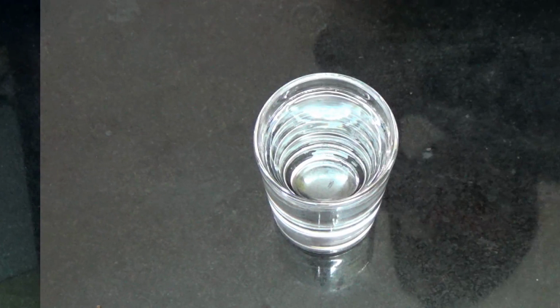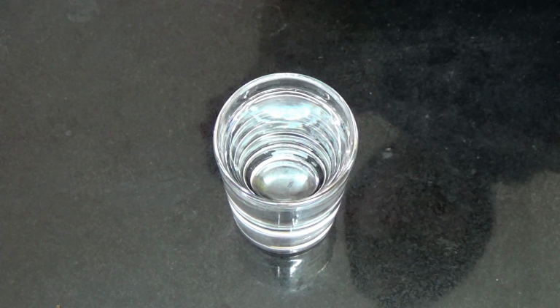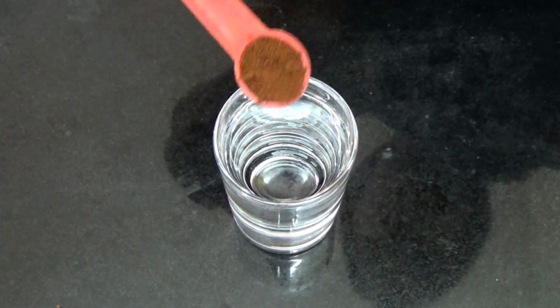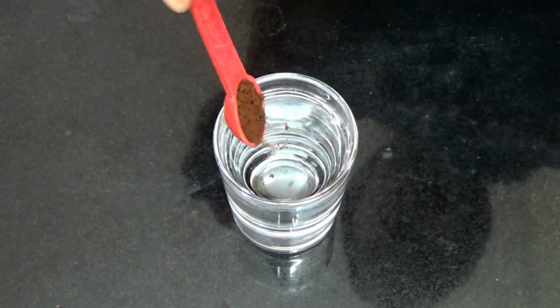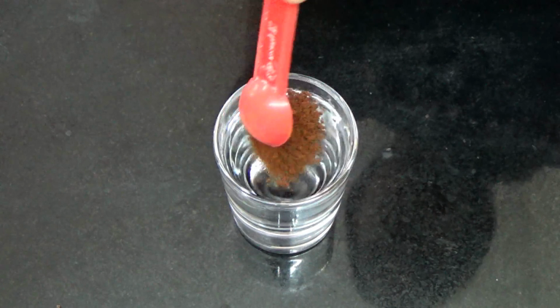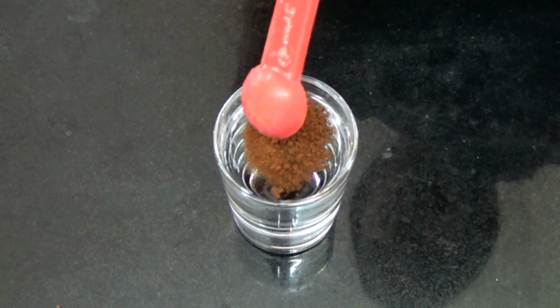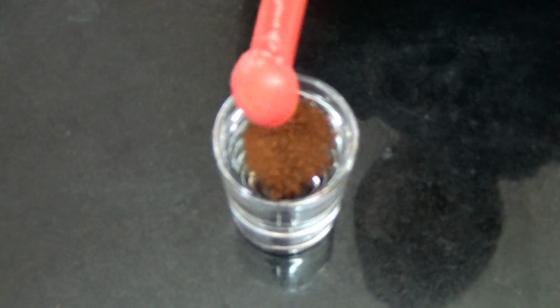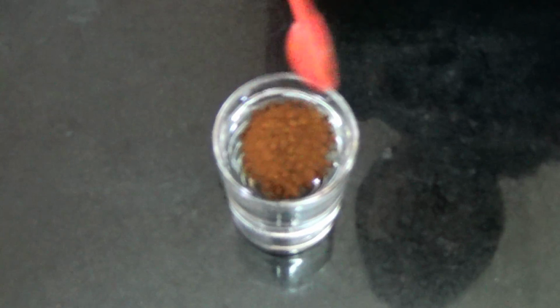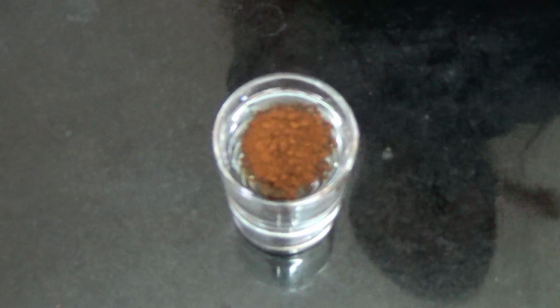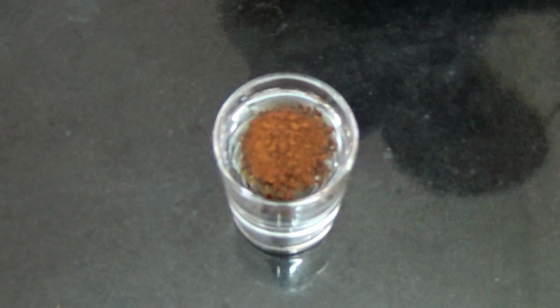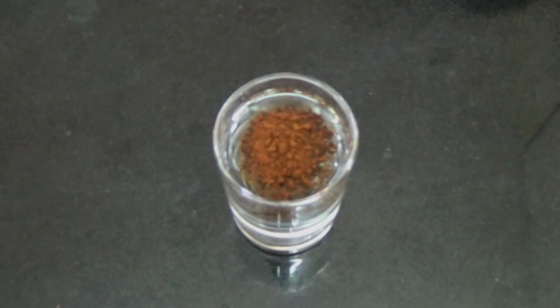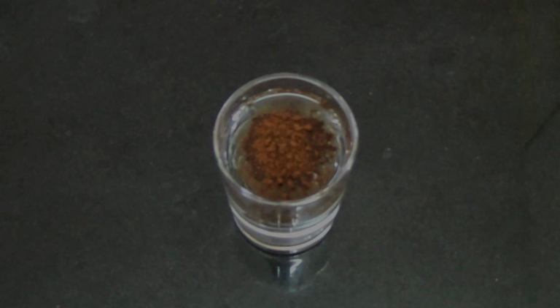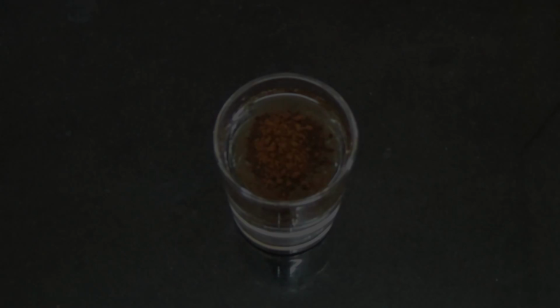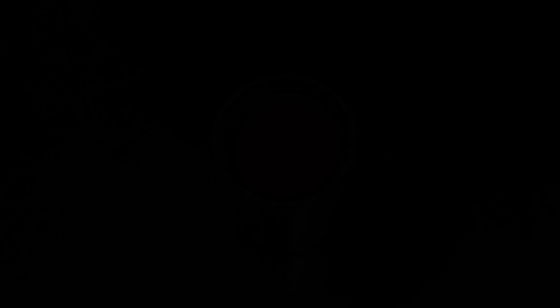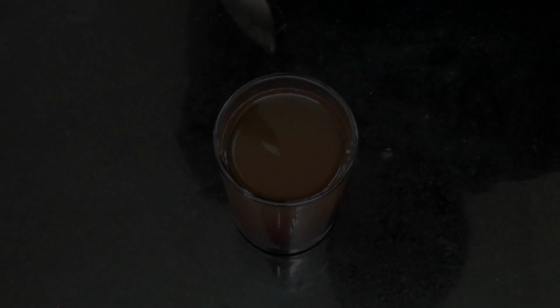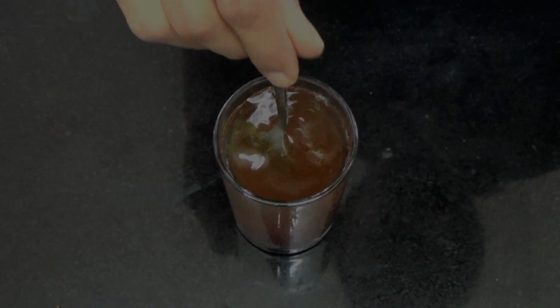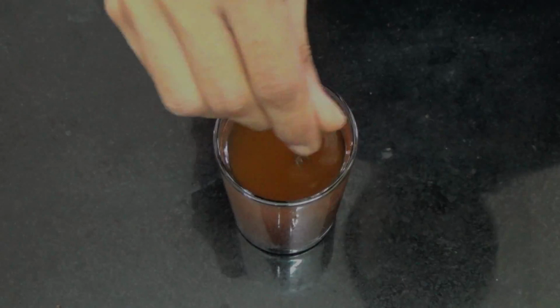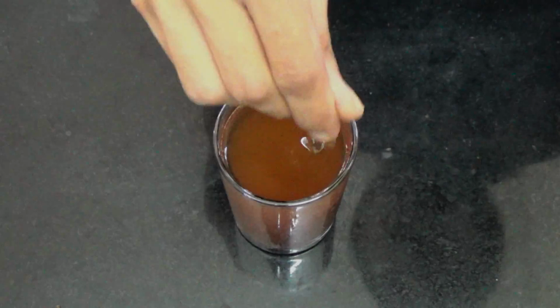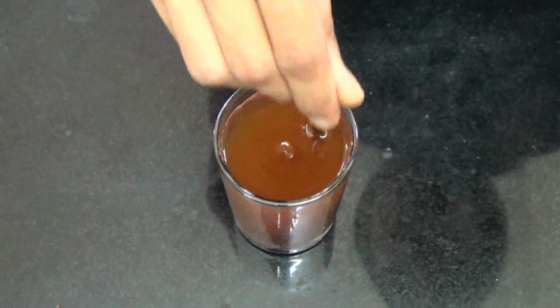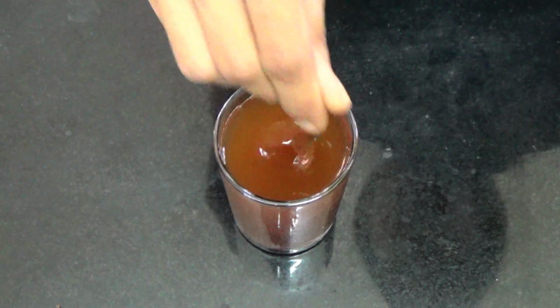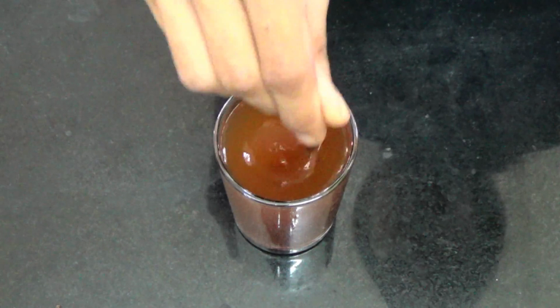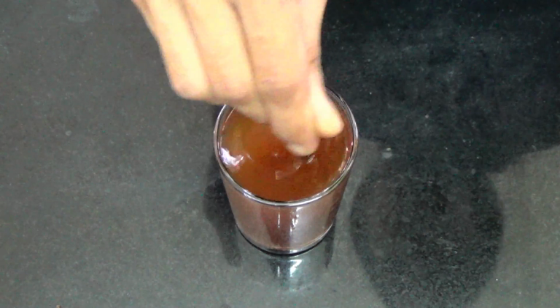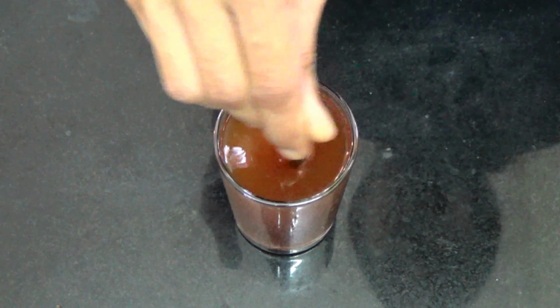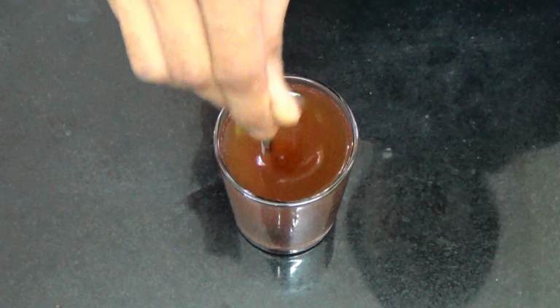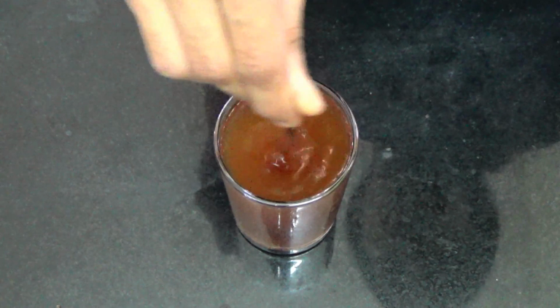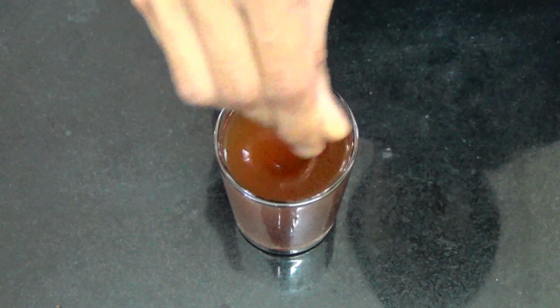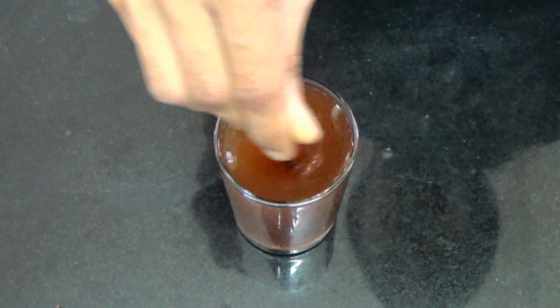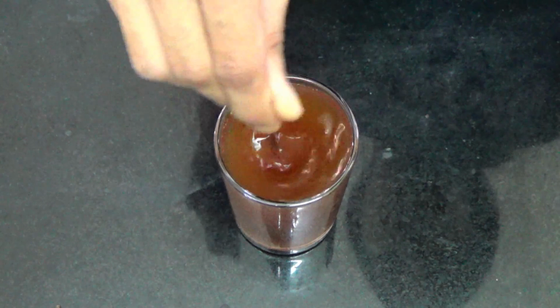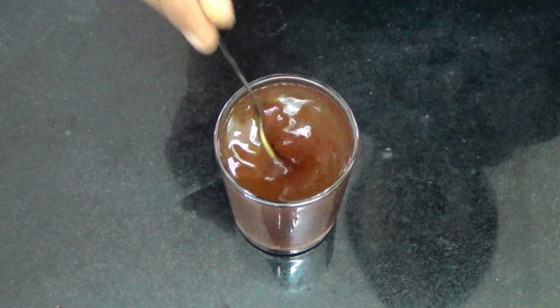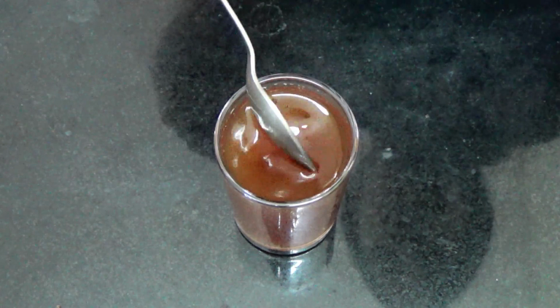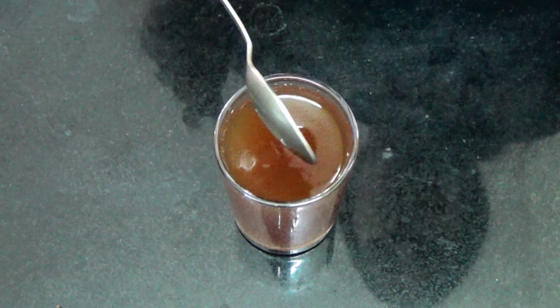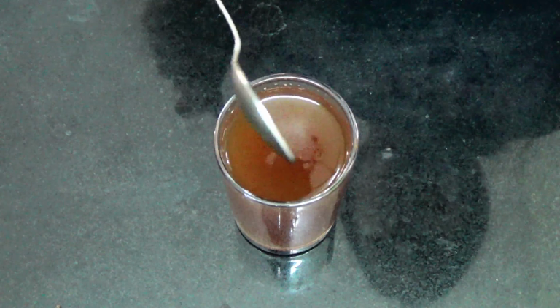Now to your water, you're going to add in the instant coffee powder and stir it in. Then set that aside.